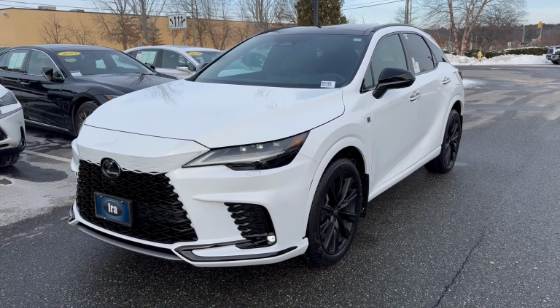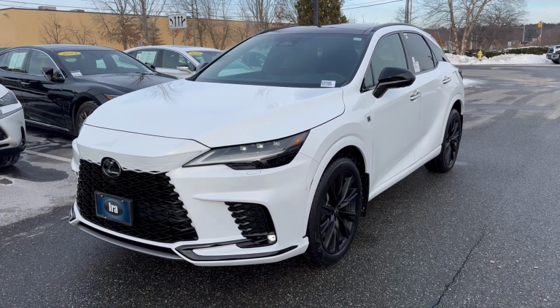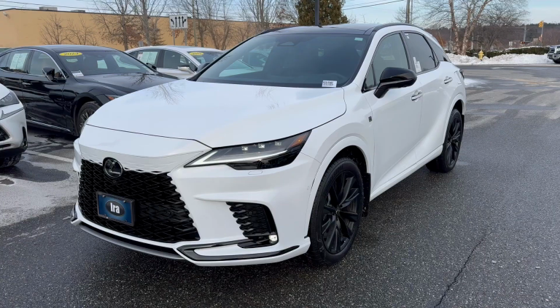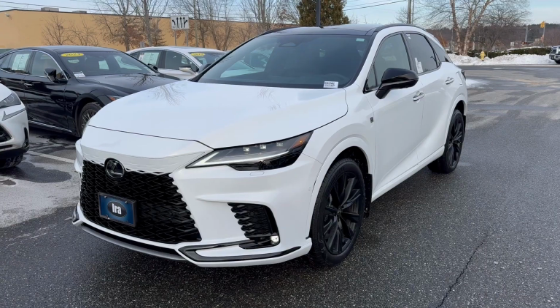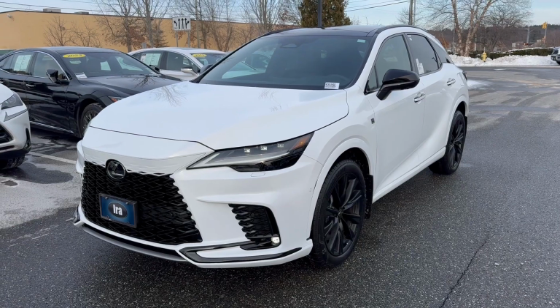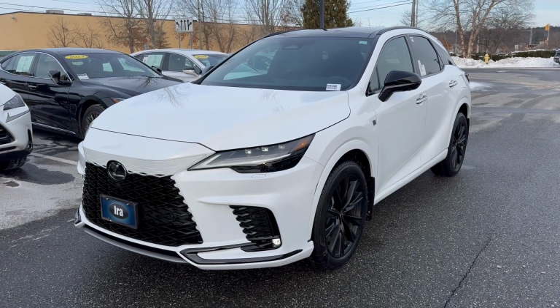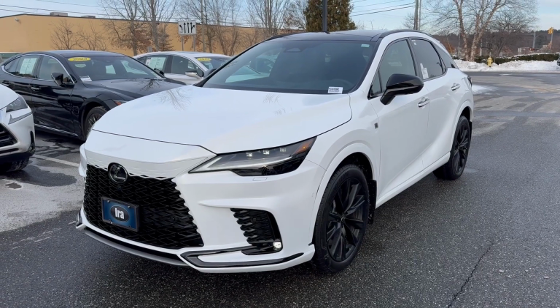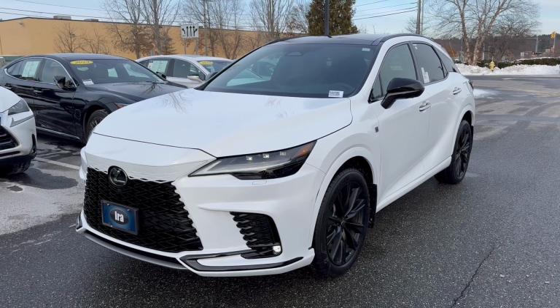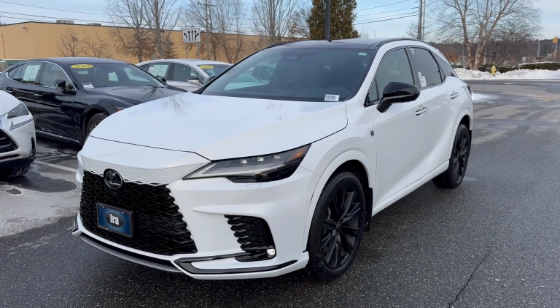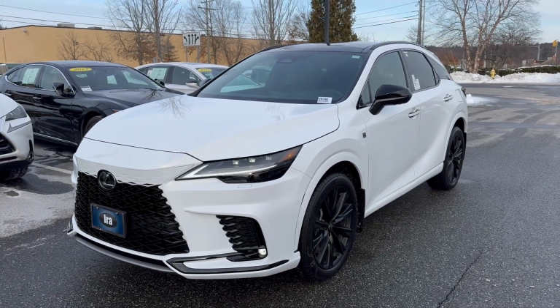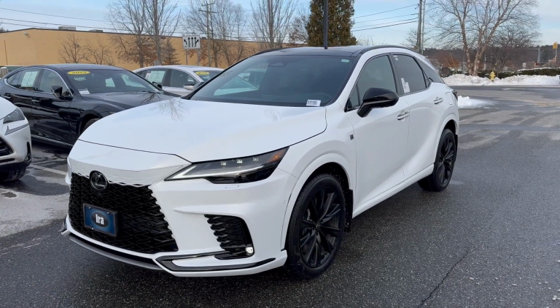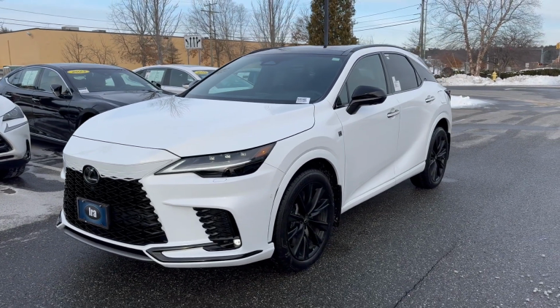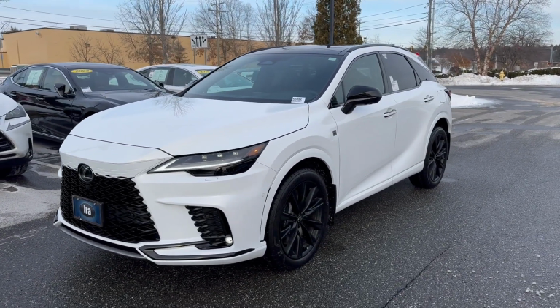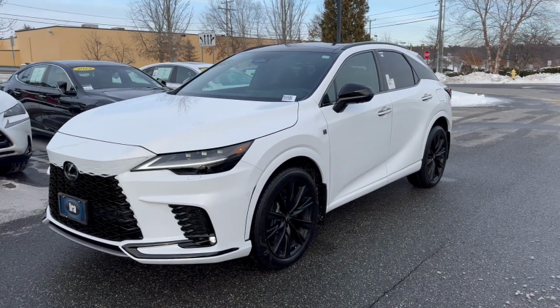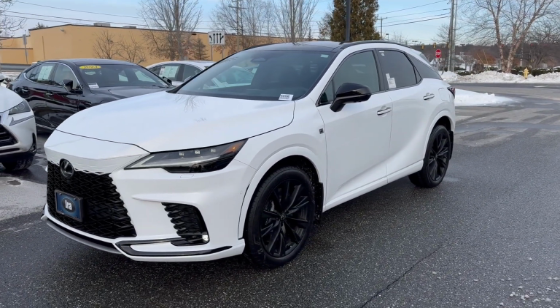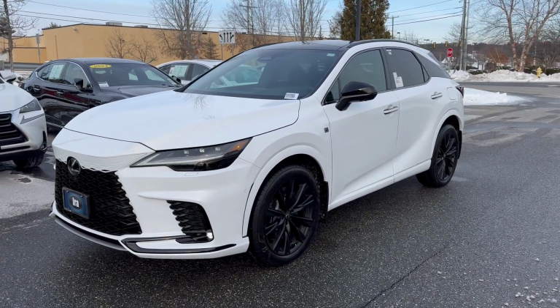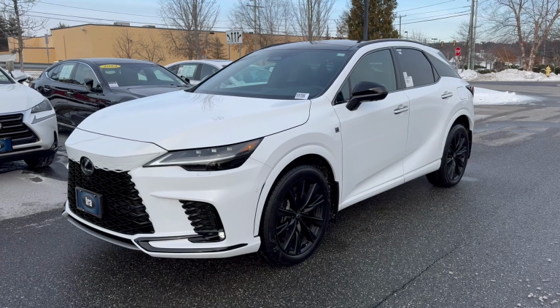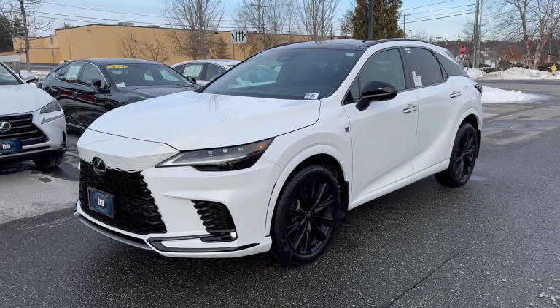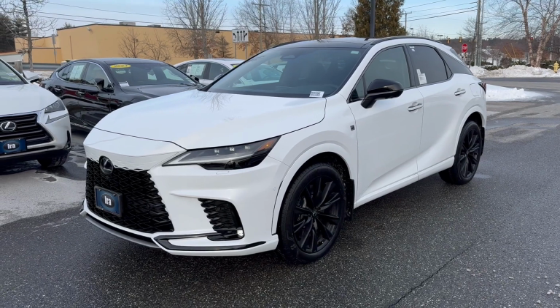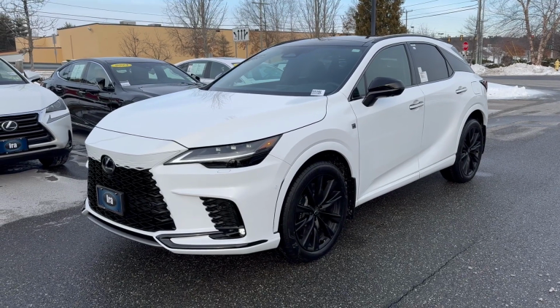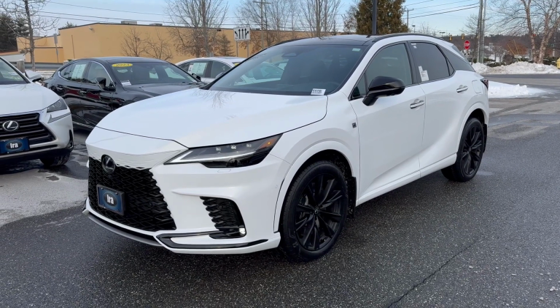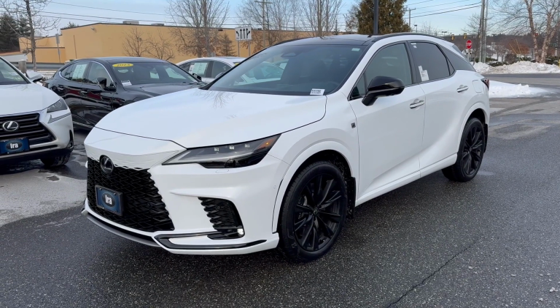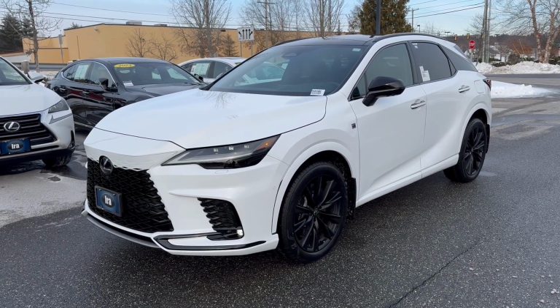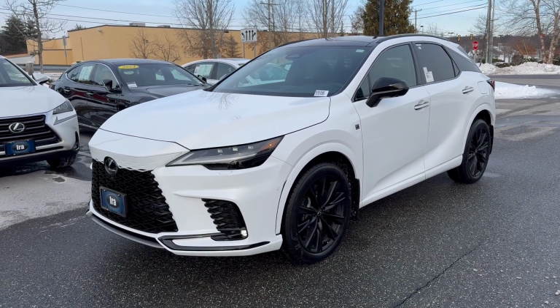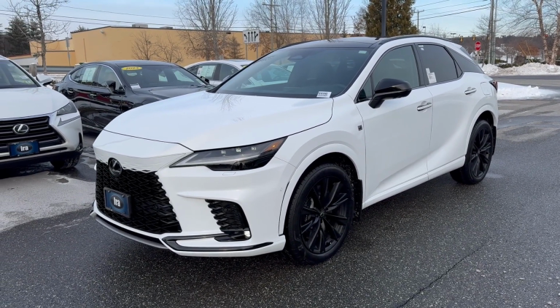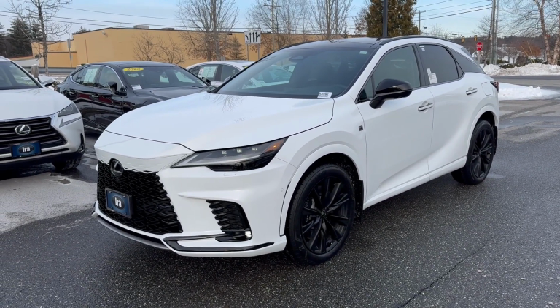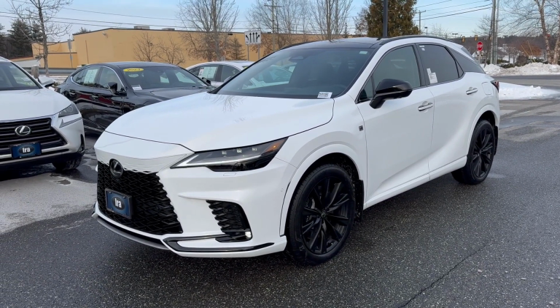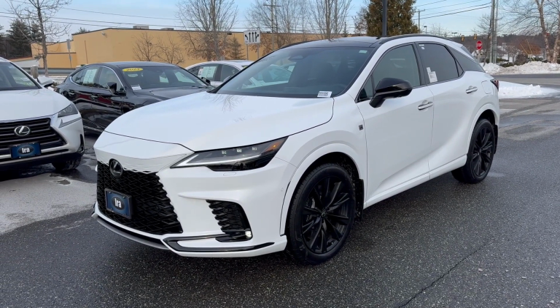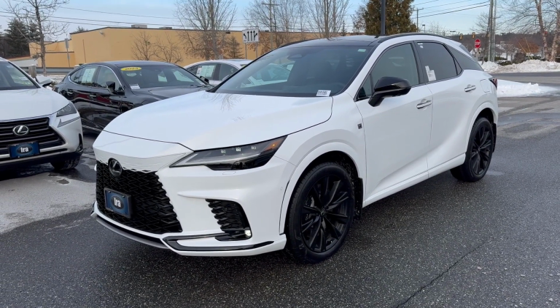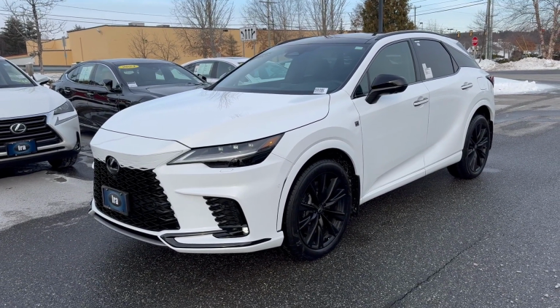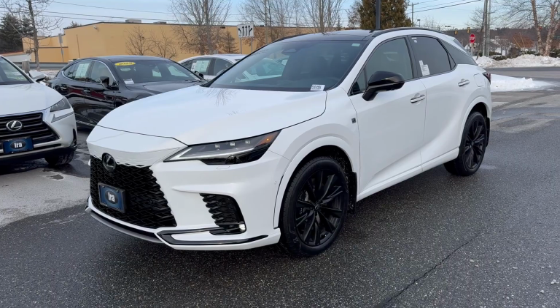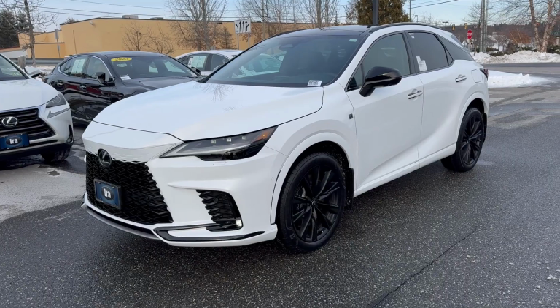366 horsepower and it does come with a lot of safety — Lexus Safety System Plus 3.0 with a plethora of safety features. Plus you do have your 10 airbags as well.